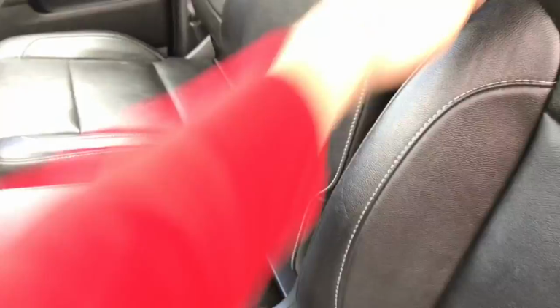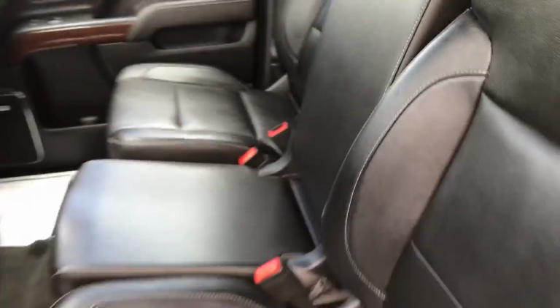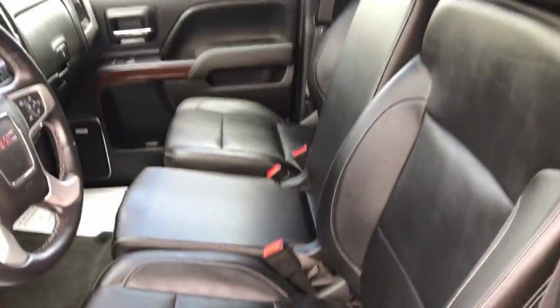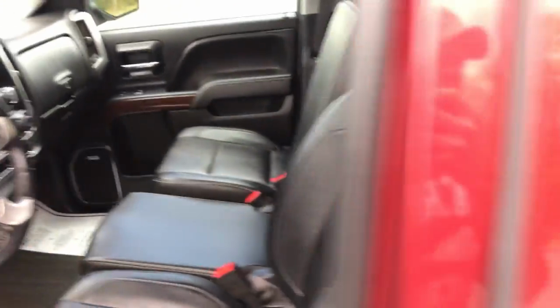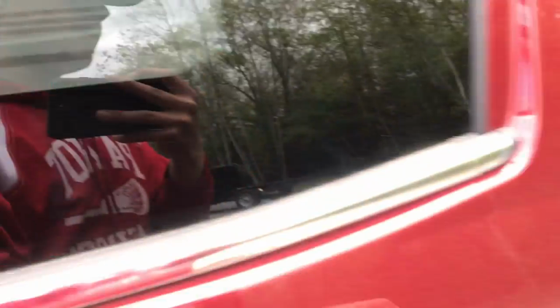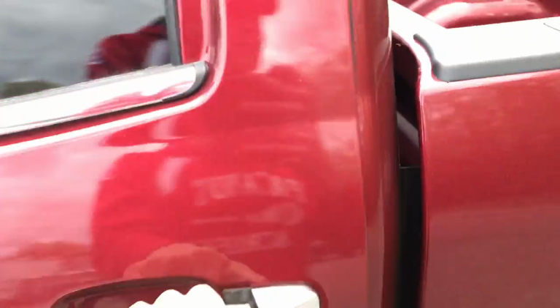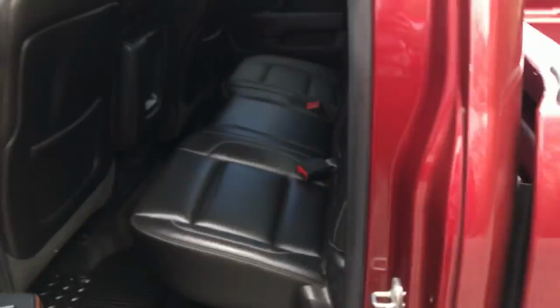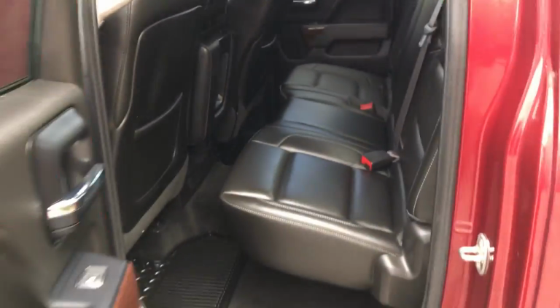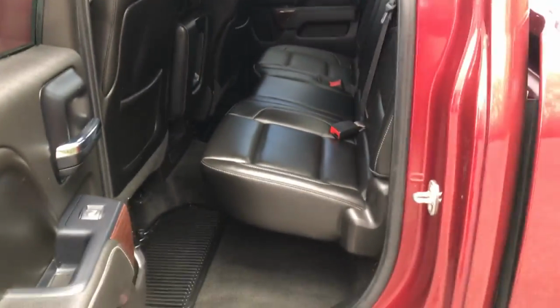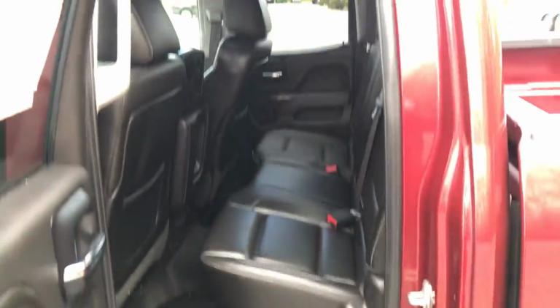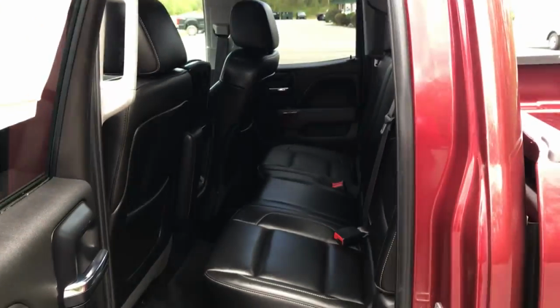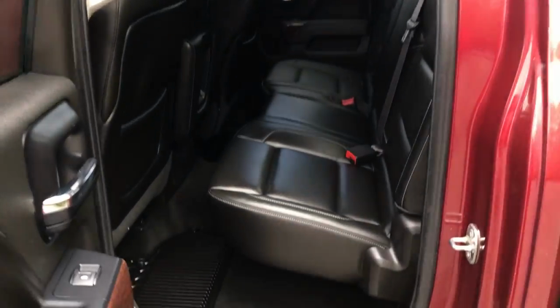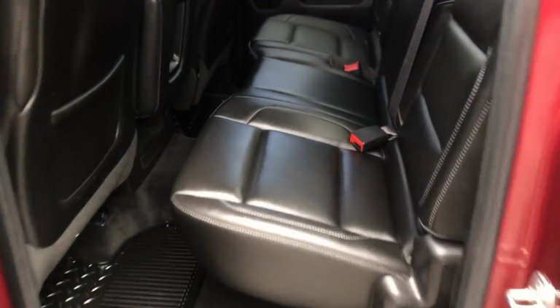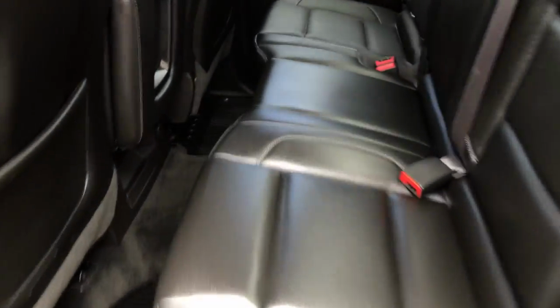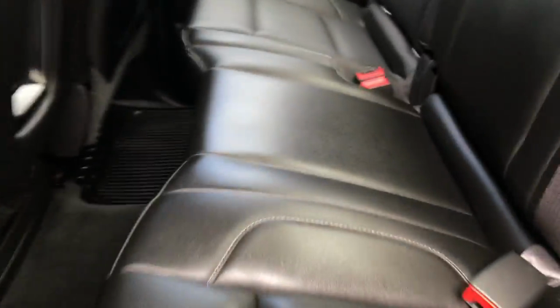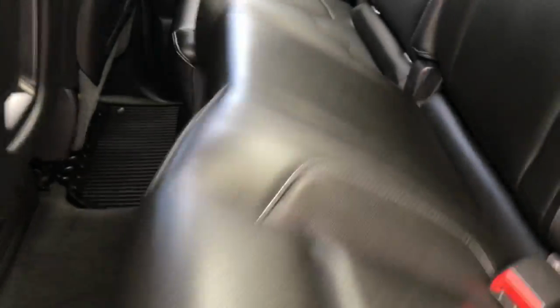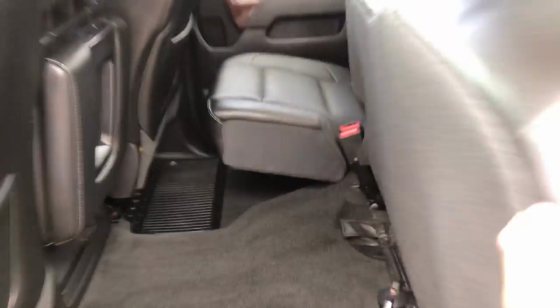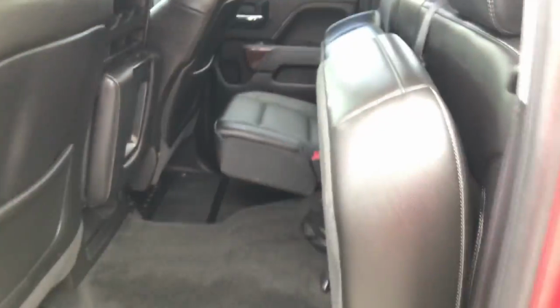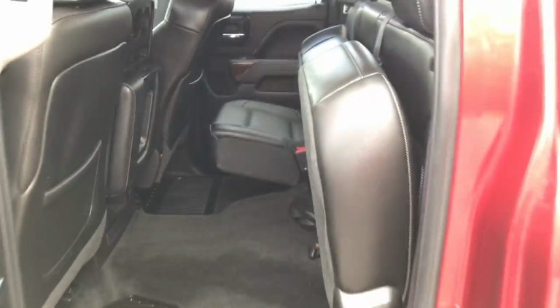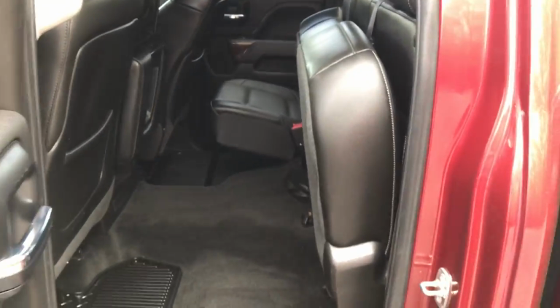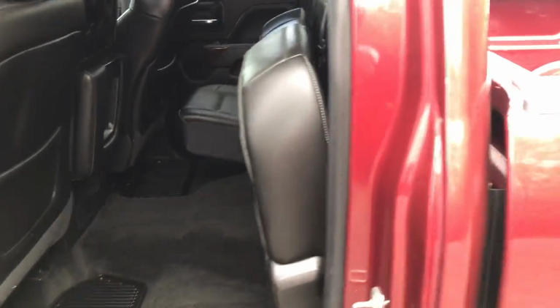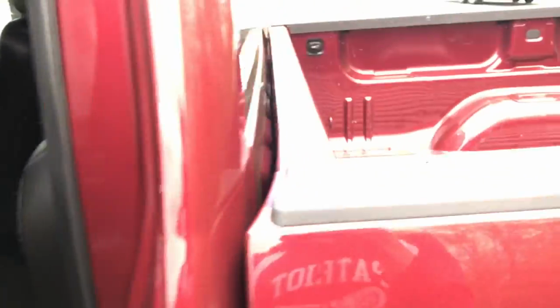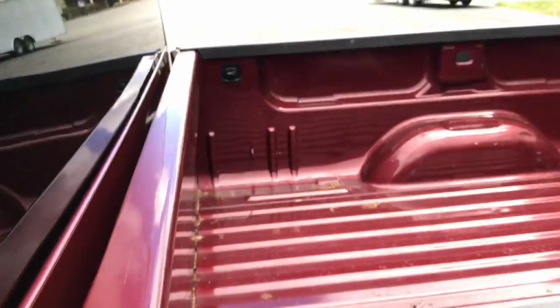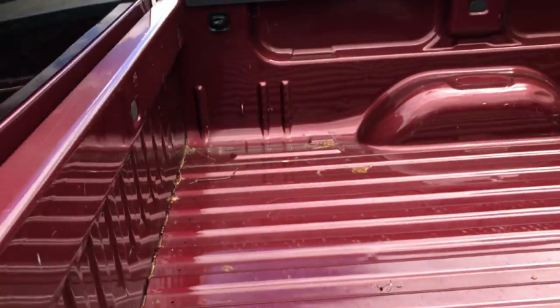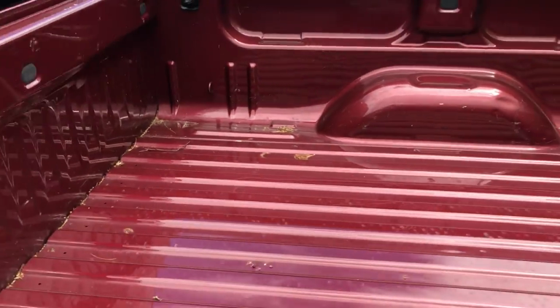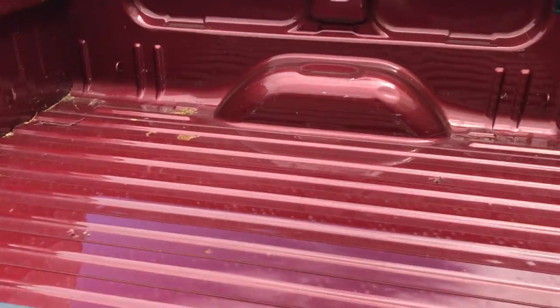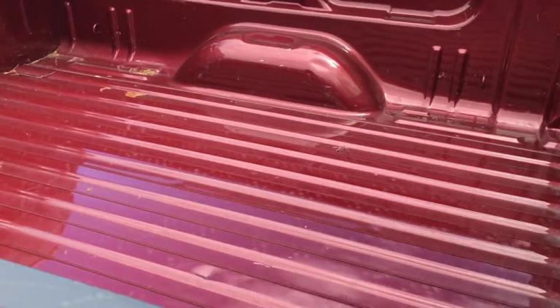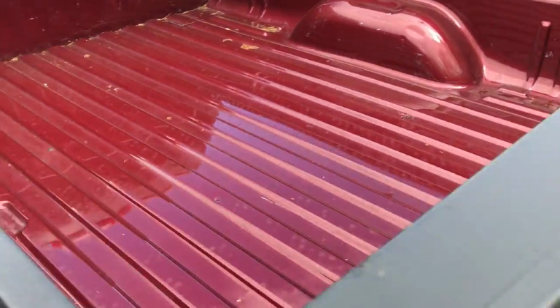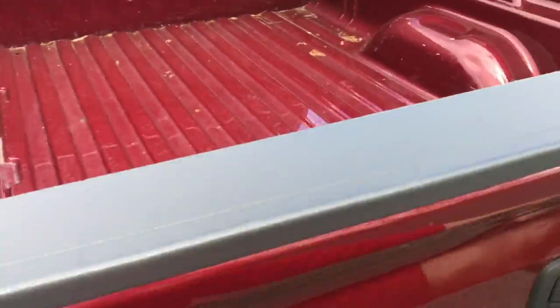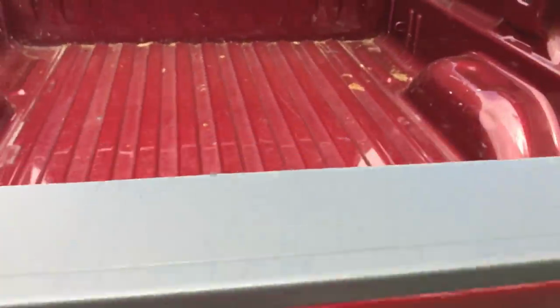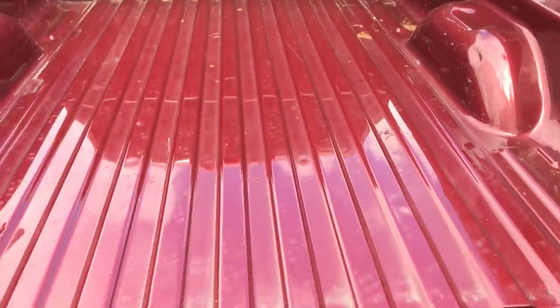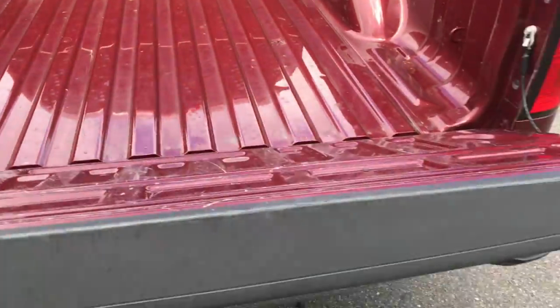You've got your center console here that folds up to become a third seat if need be. This is the double cab, so there's tons of leg room back here. And if you need a little more storage room, these back seats fold completely up.